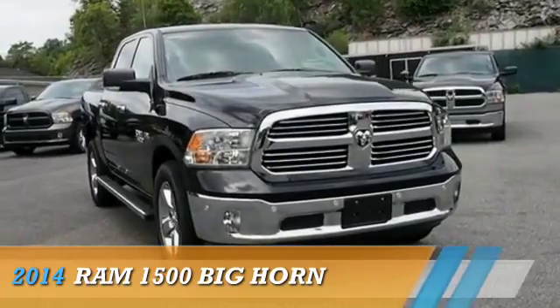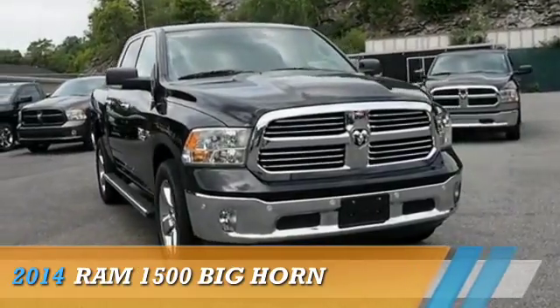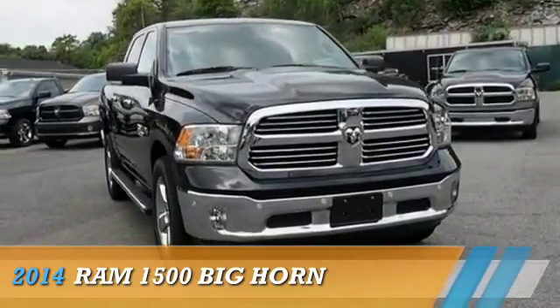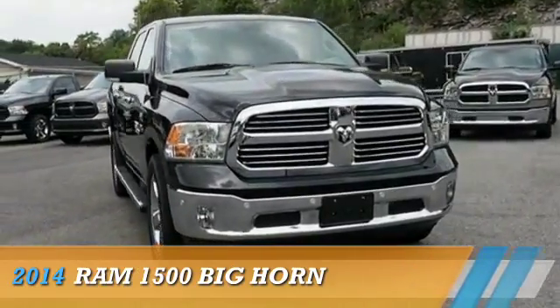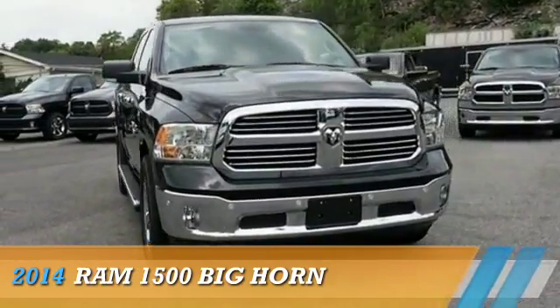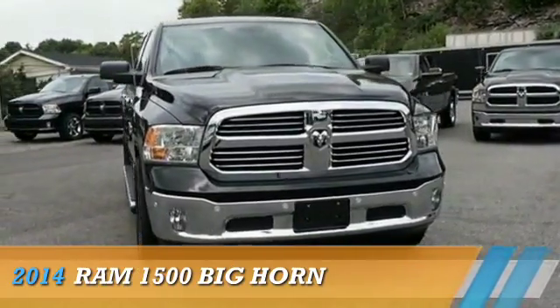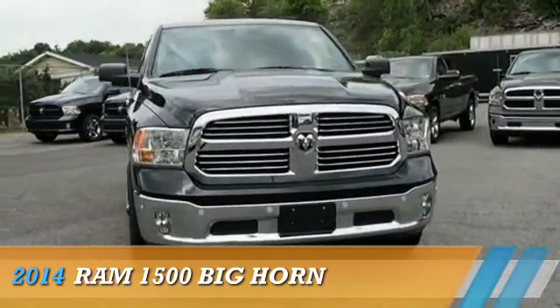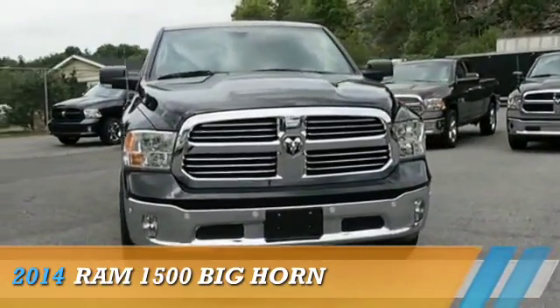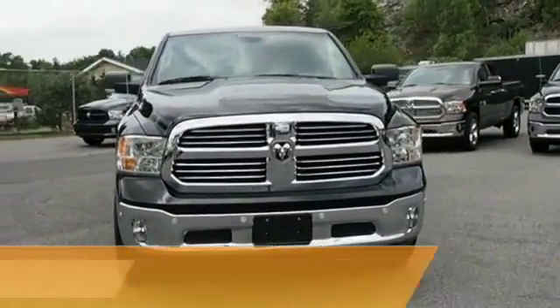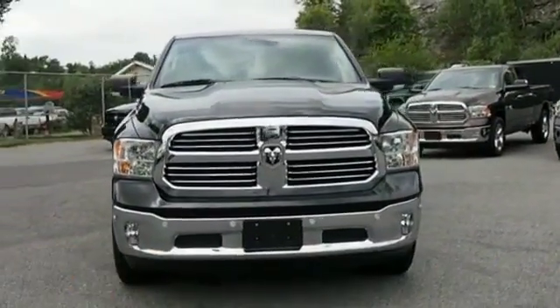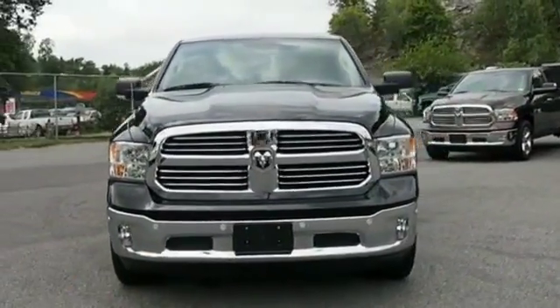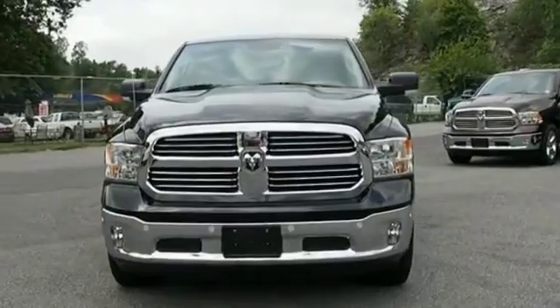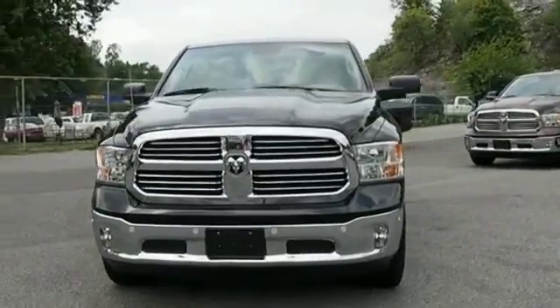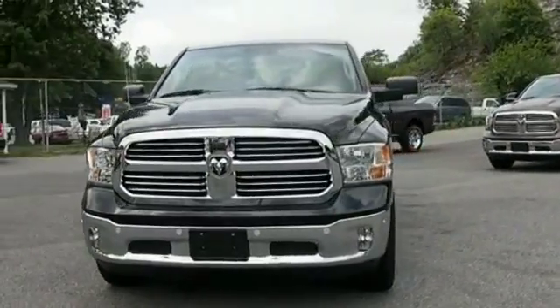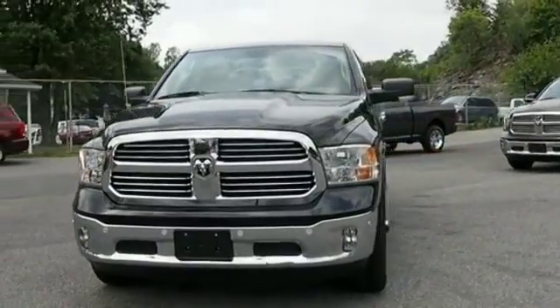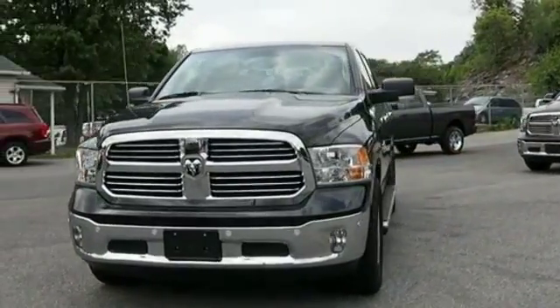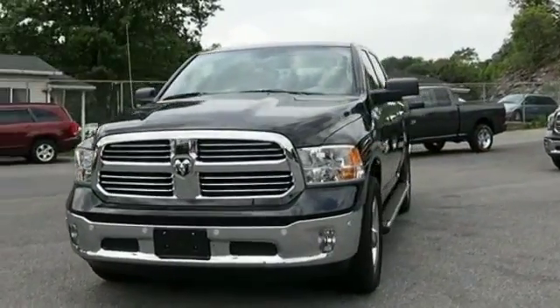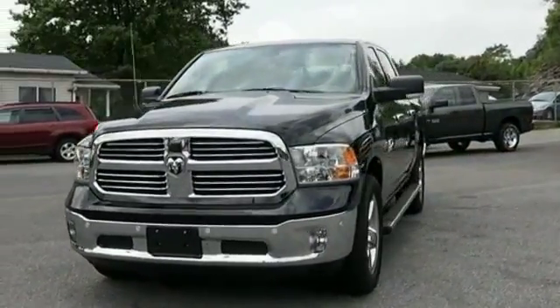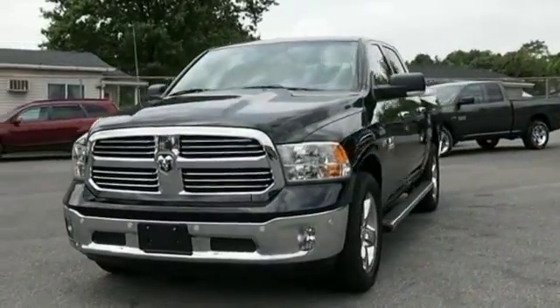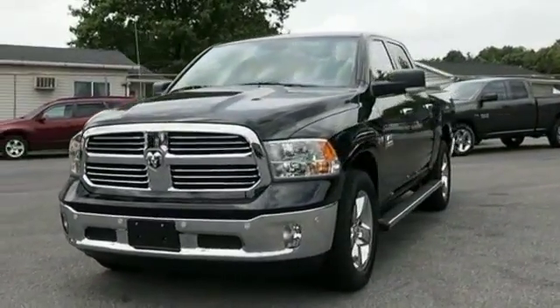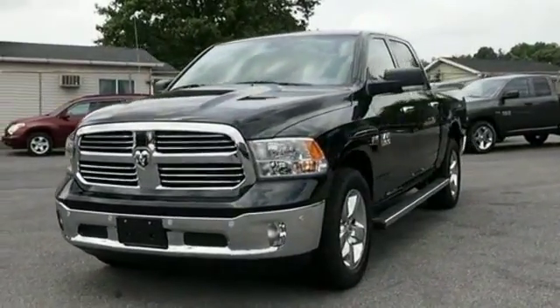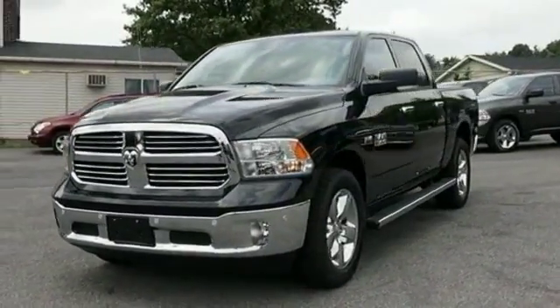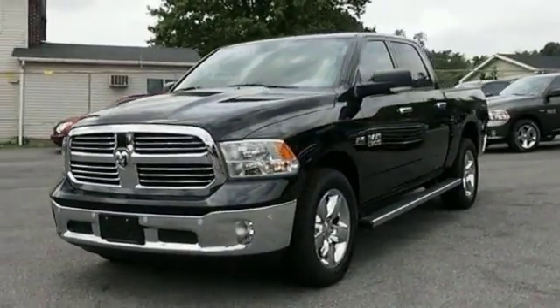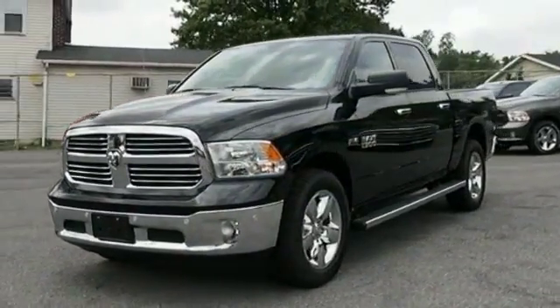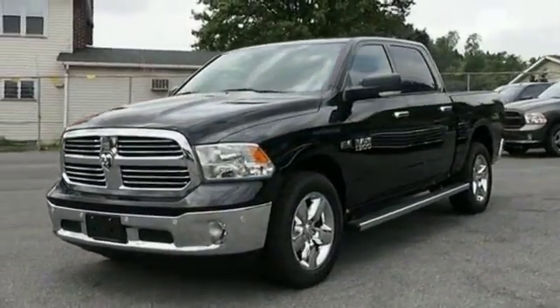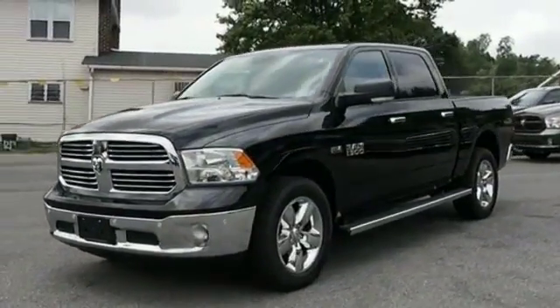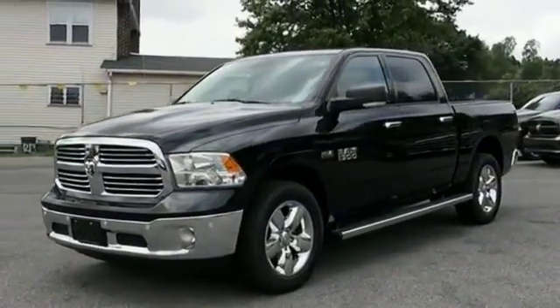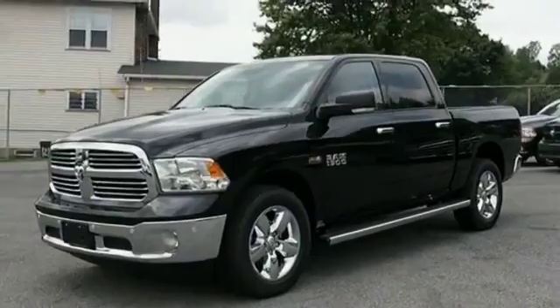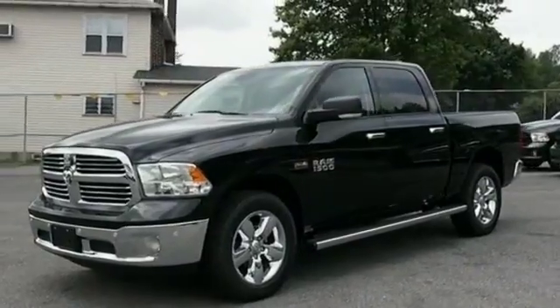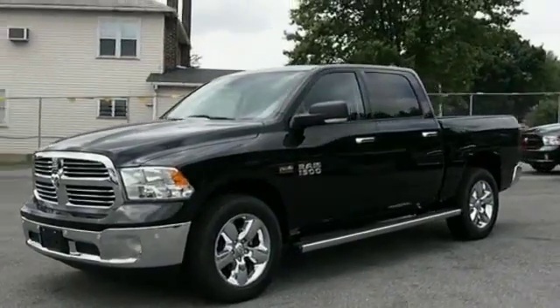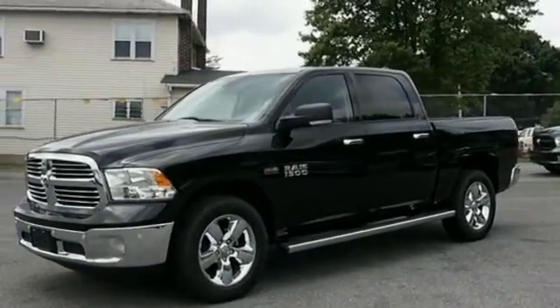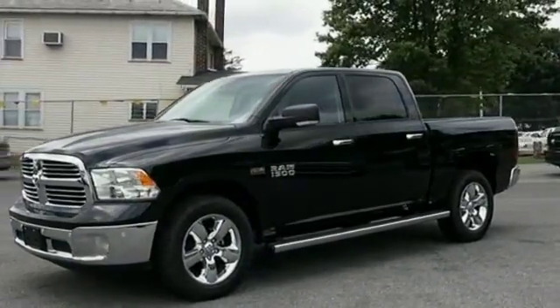Presenting the 2014 Ram 1500, powered by 4-wheel drive, a 5.7-liter 8-cylinder engine, and an automatic transmission.